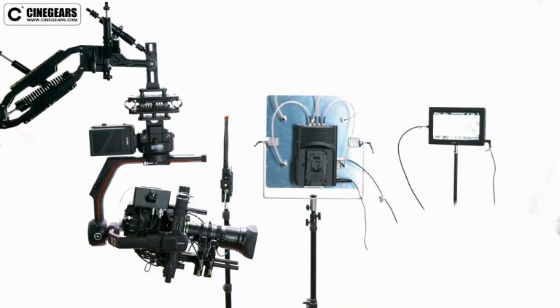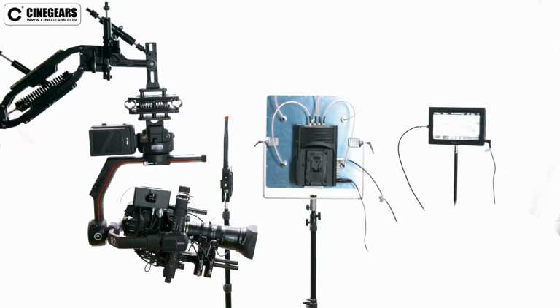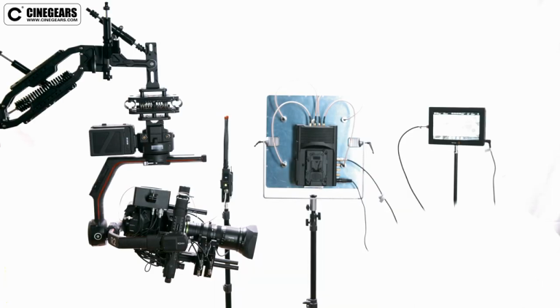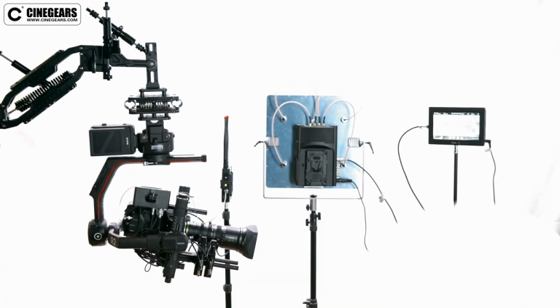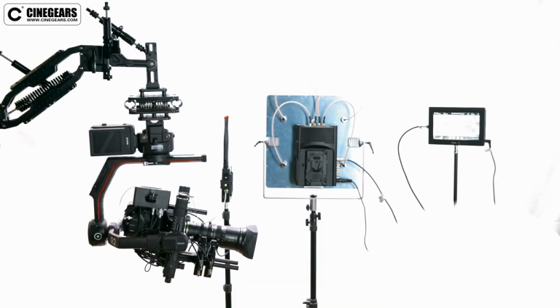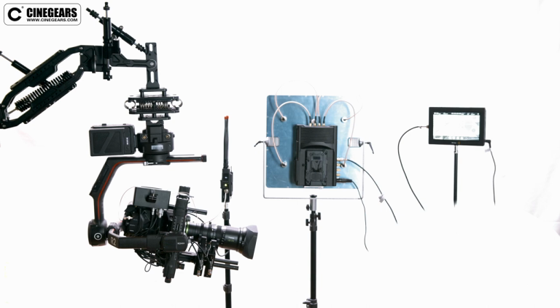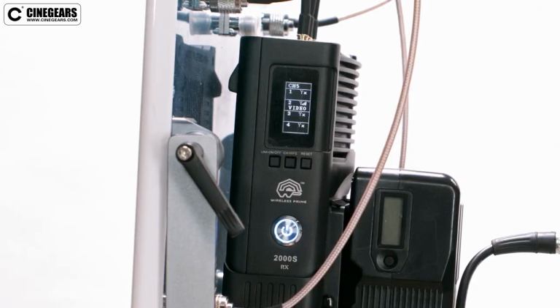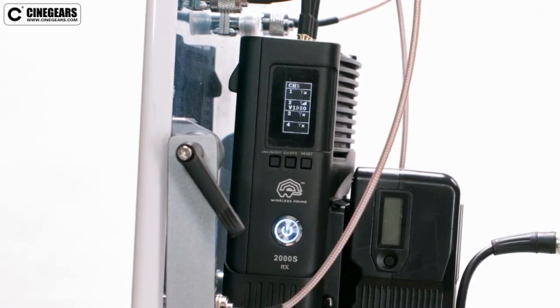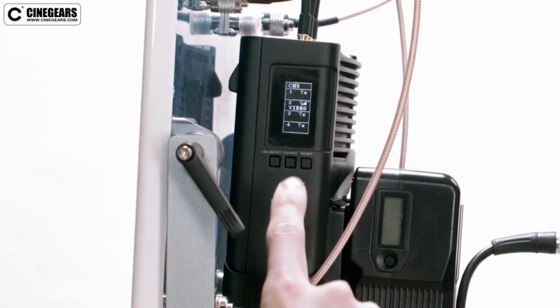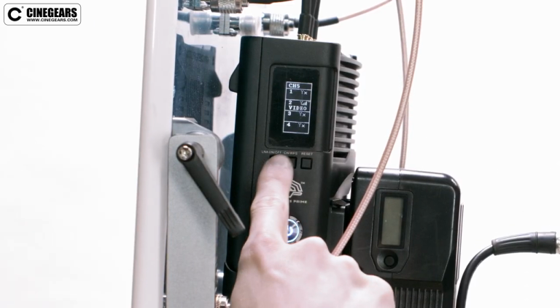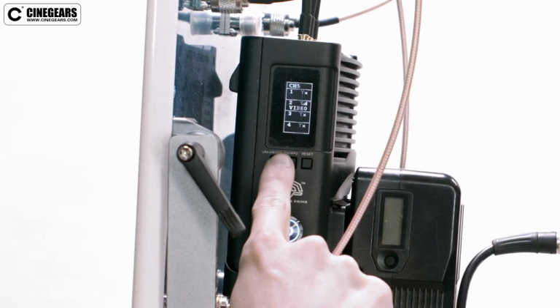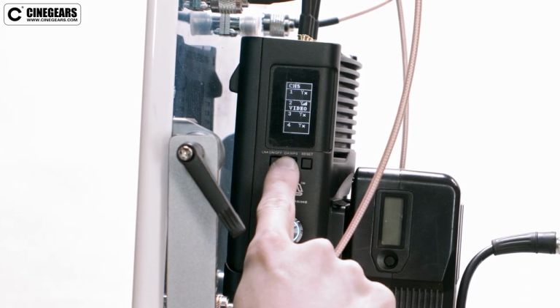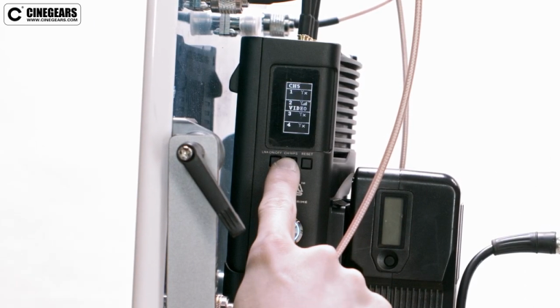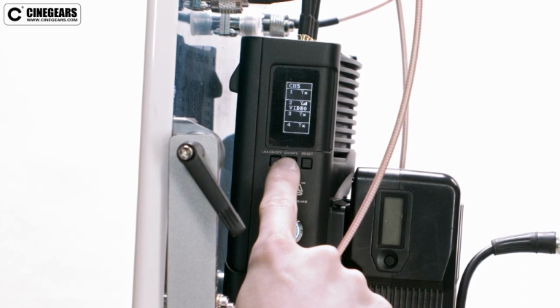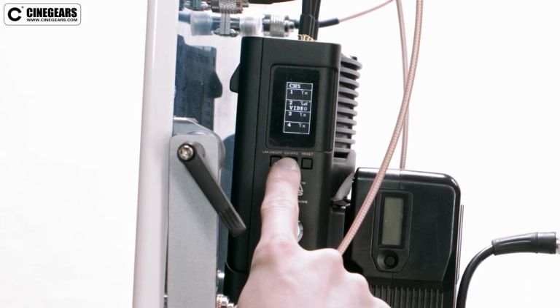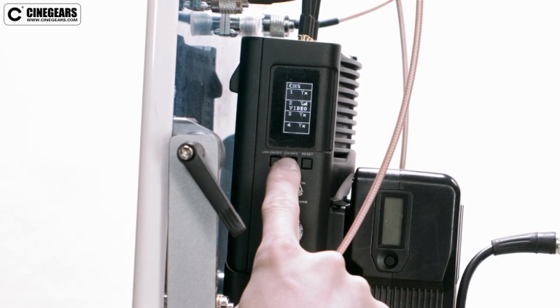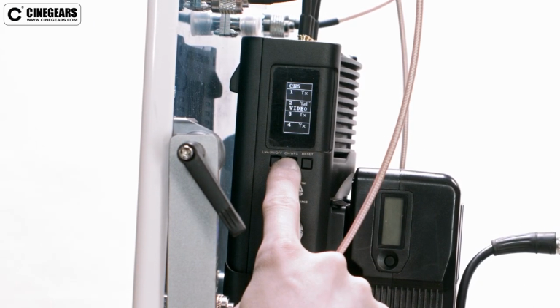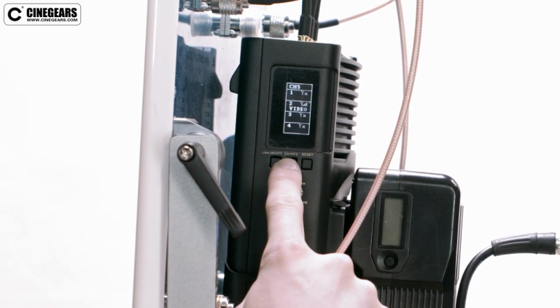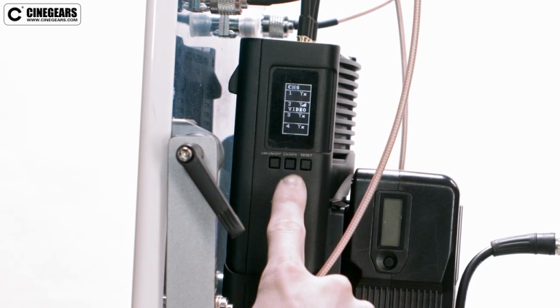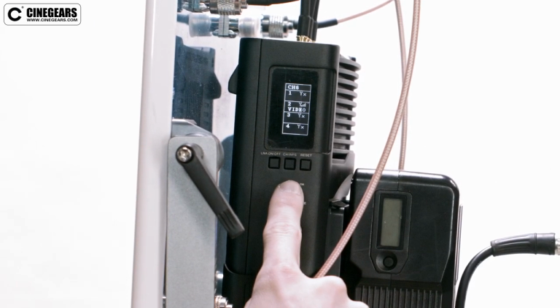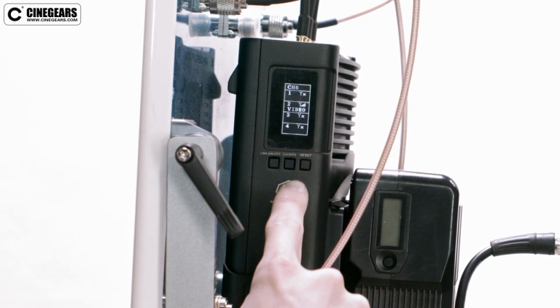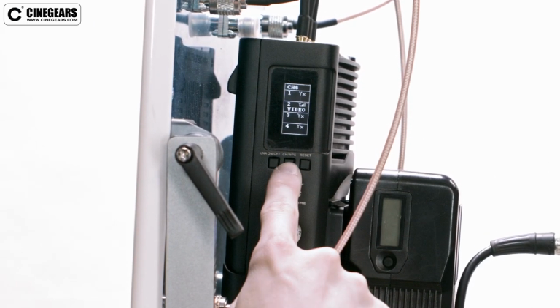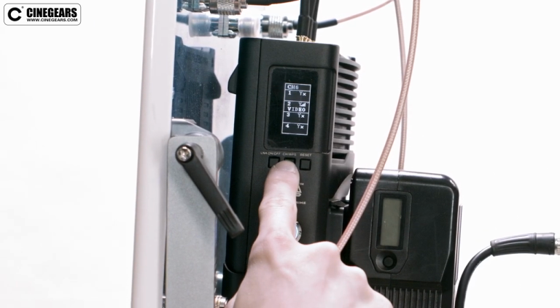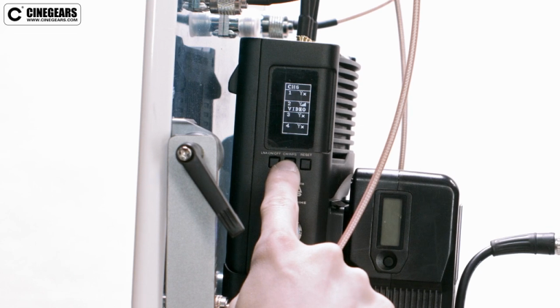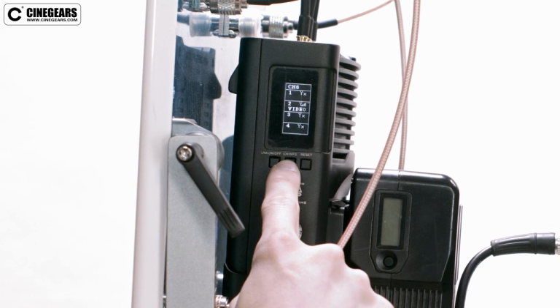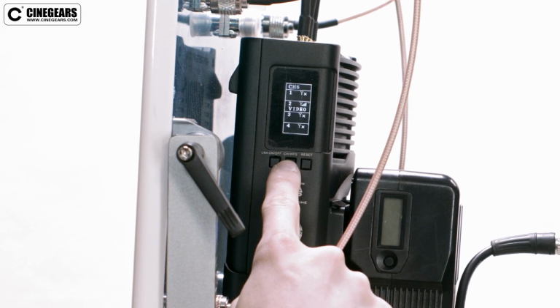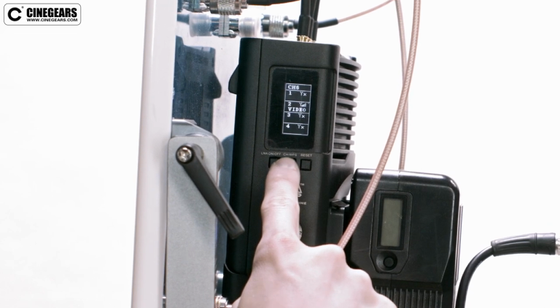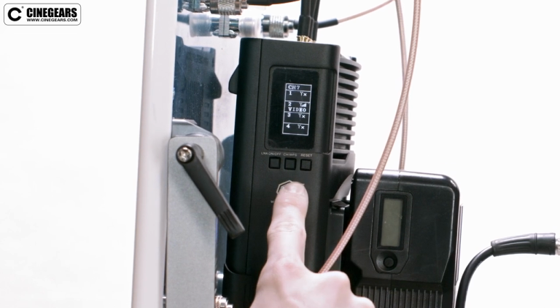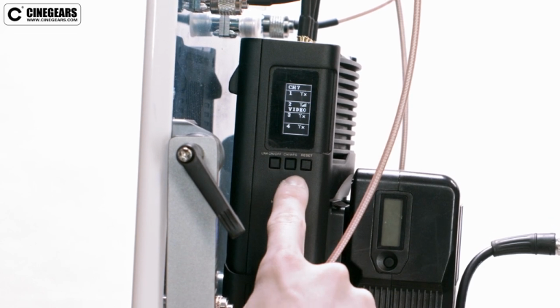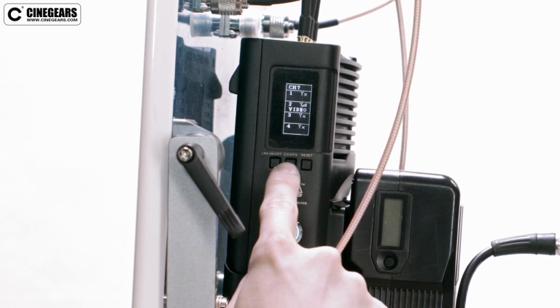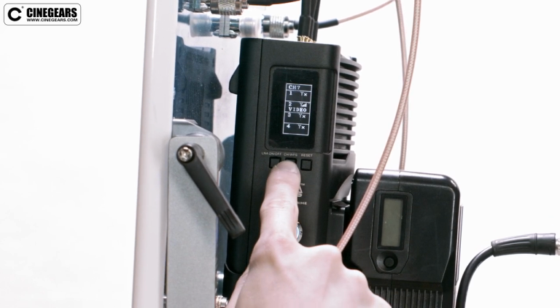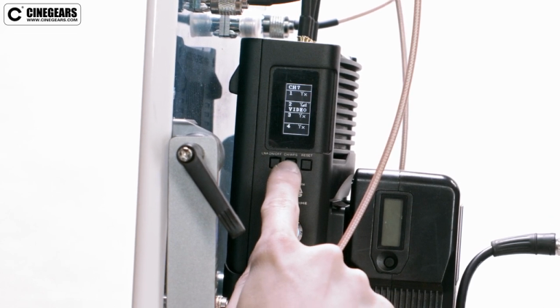If you want to change channels simply press the channel button on the receiver. Once you switch the receiver over, all transmitters should automatically switch over as well.